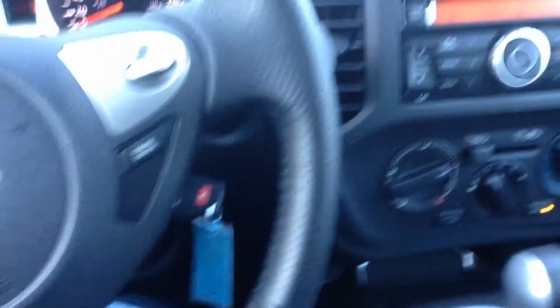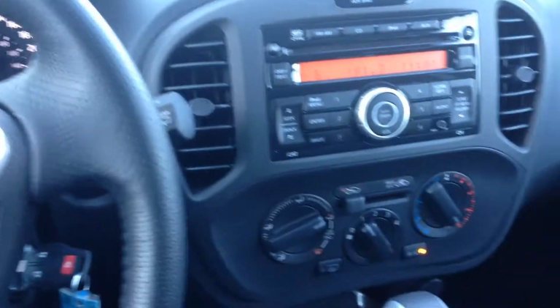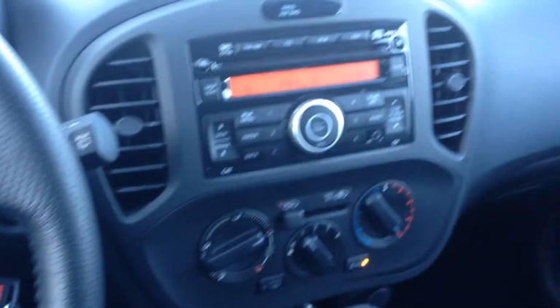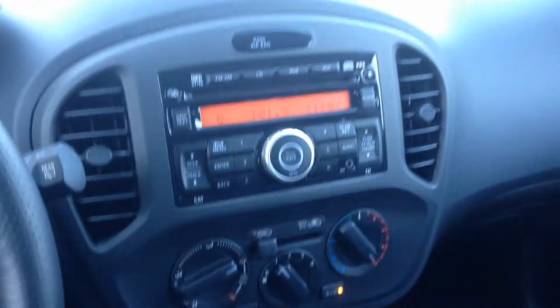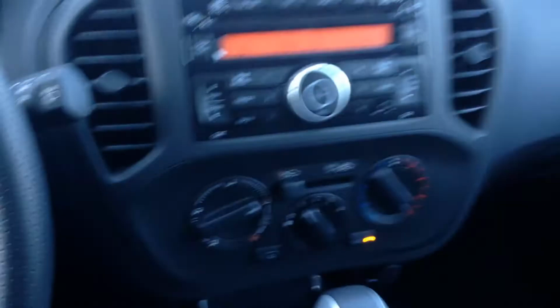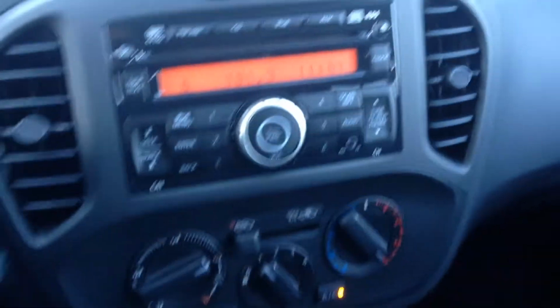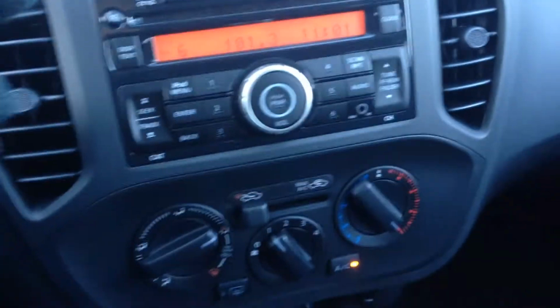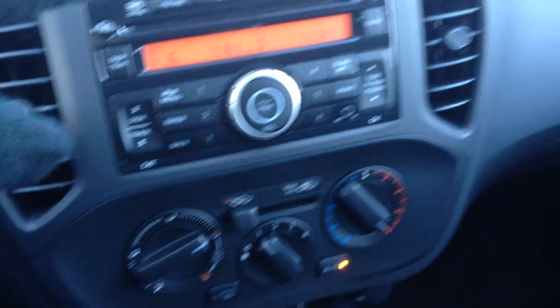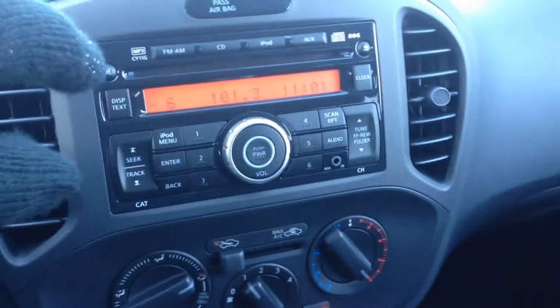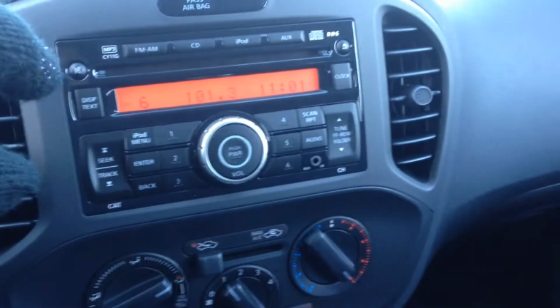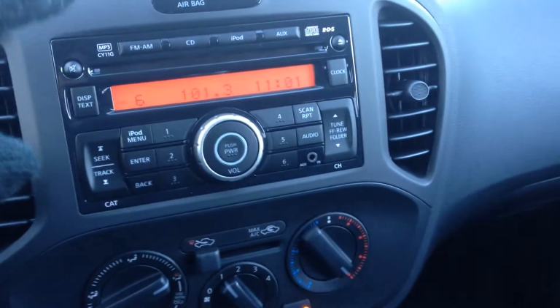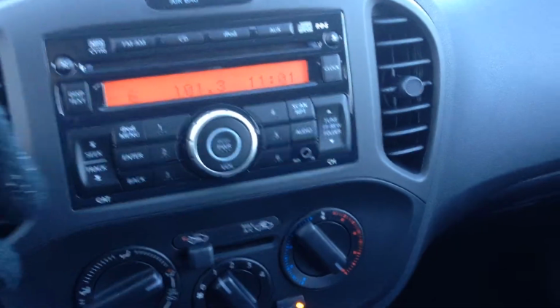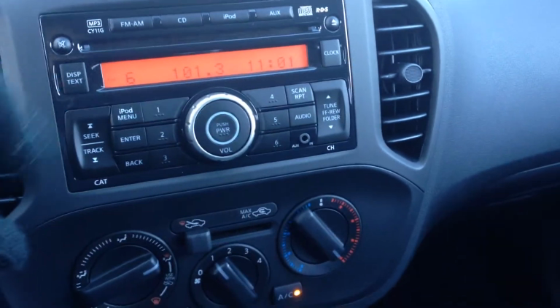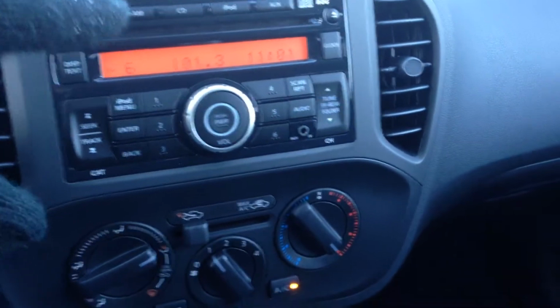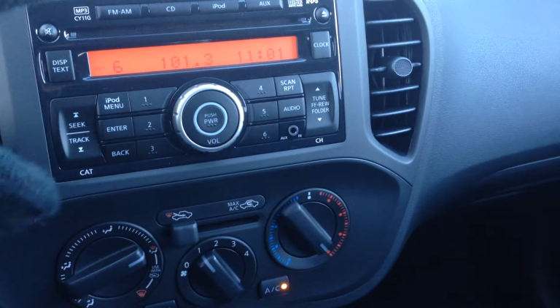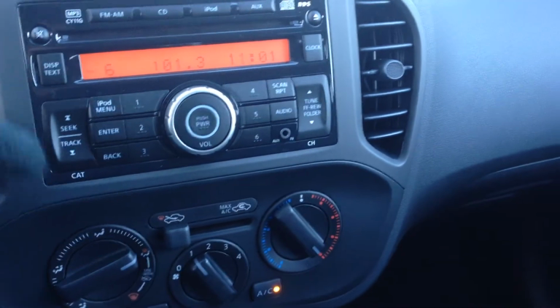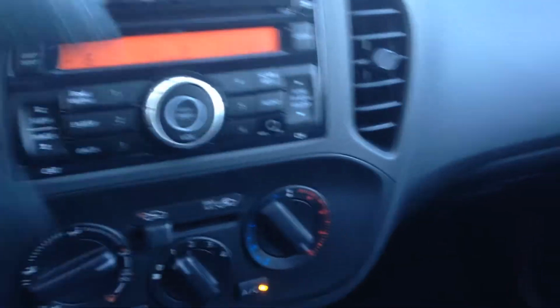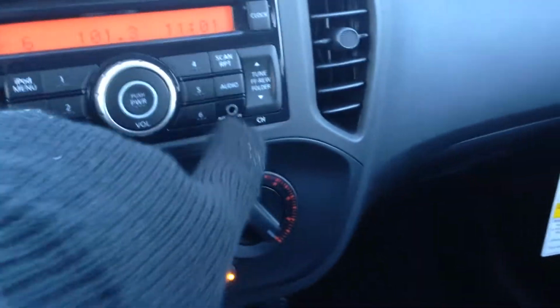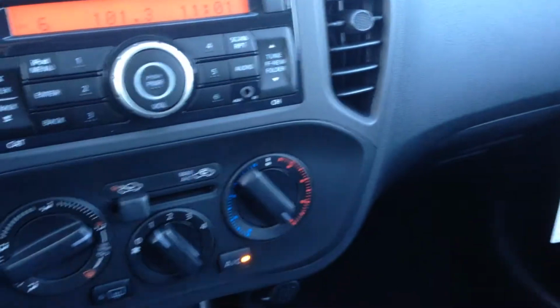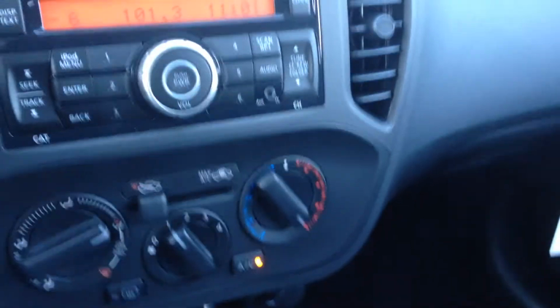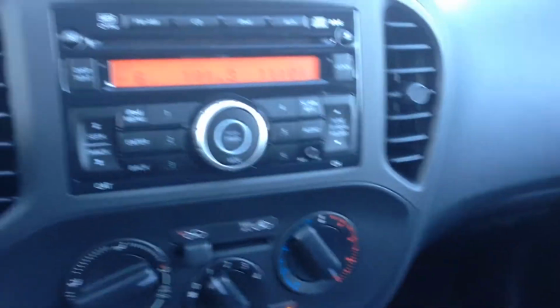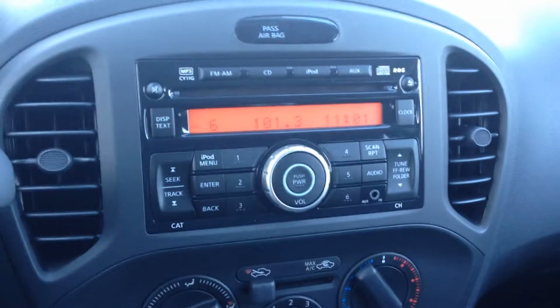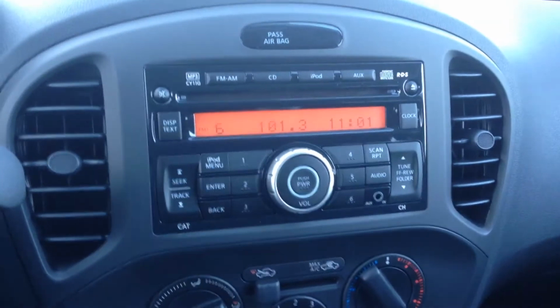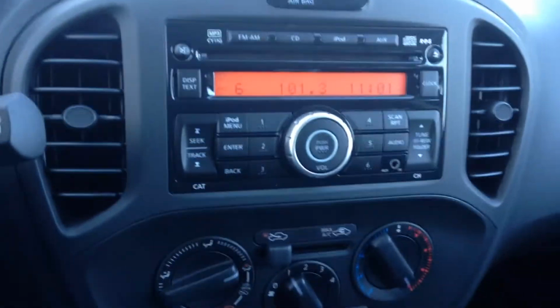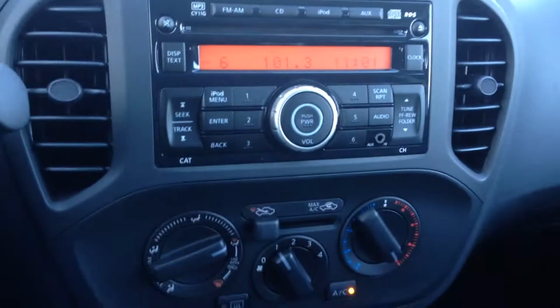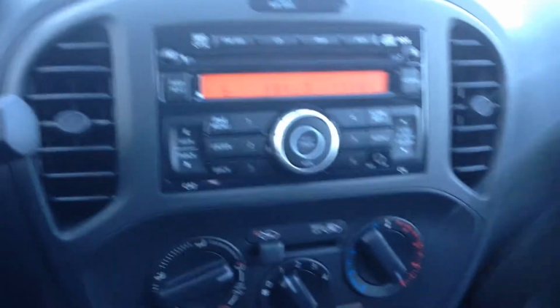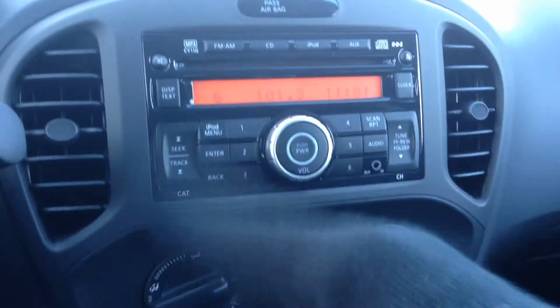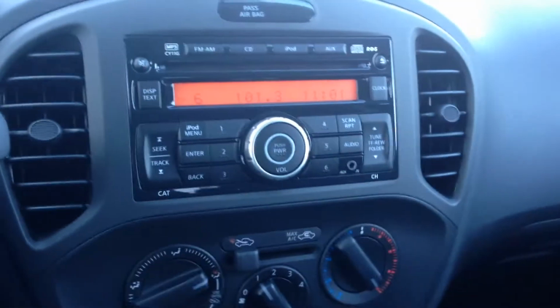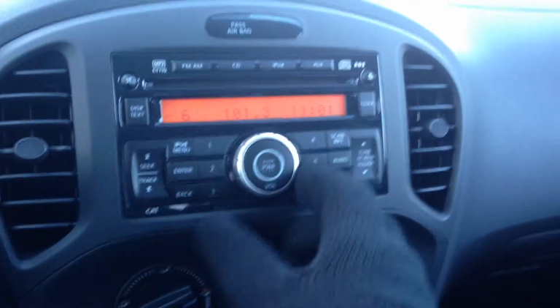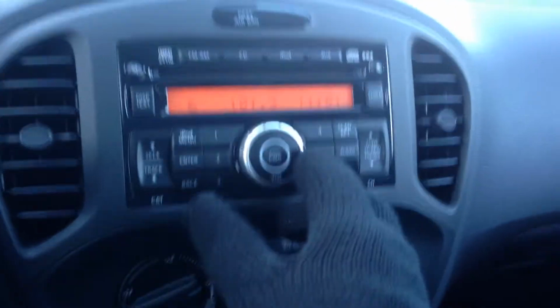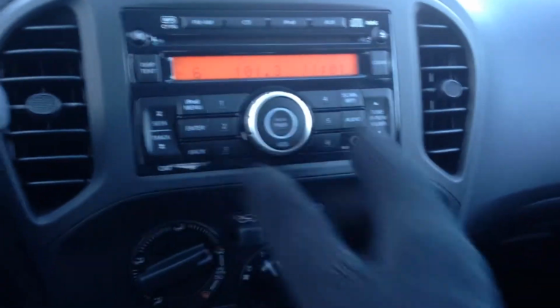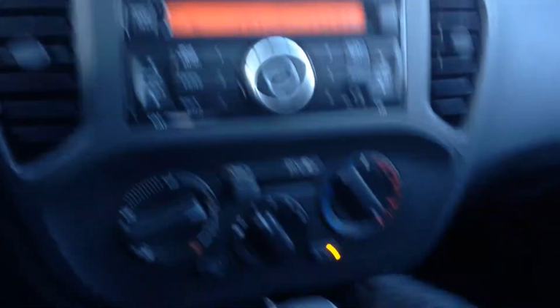Right-hand side is all your cruise controls. And you can see this is pretty basic — you do have an iPod hookup, CD player, AM, FM, and AUX port built right in, as well as obviously all your volume controls.